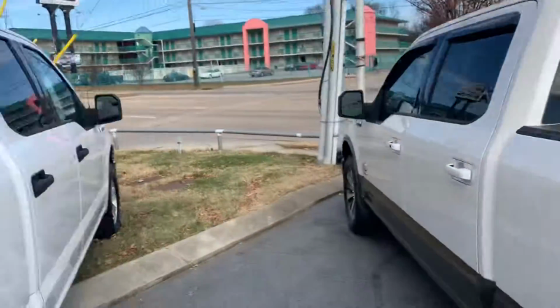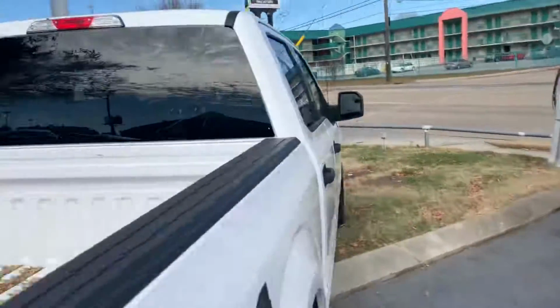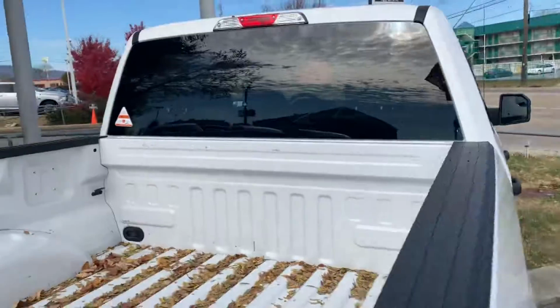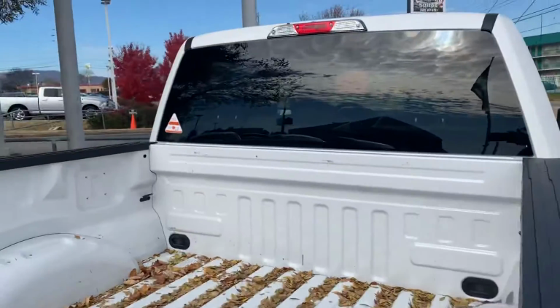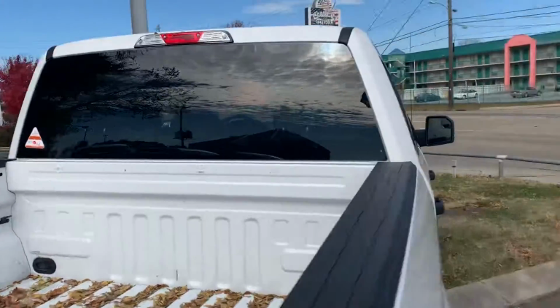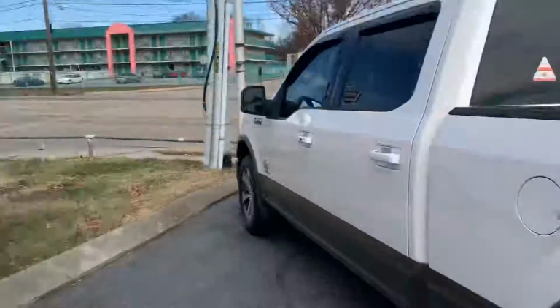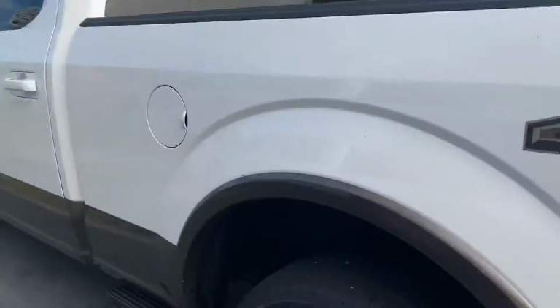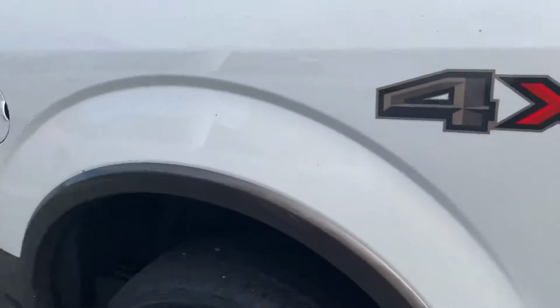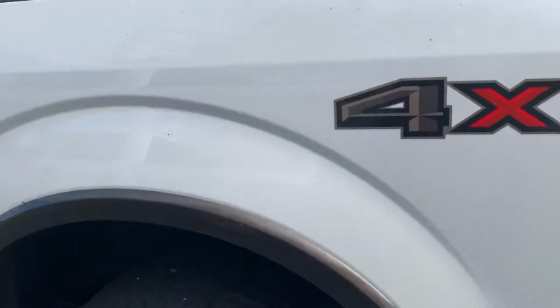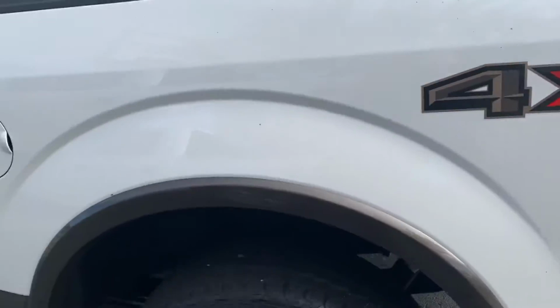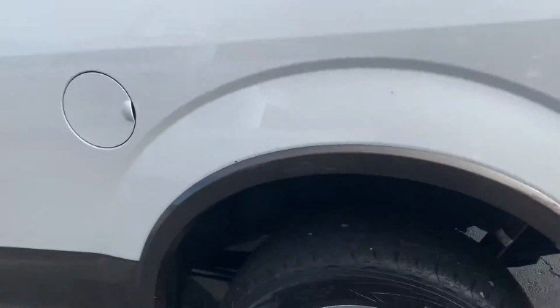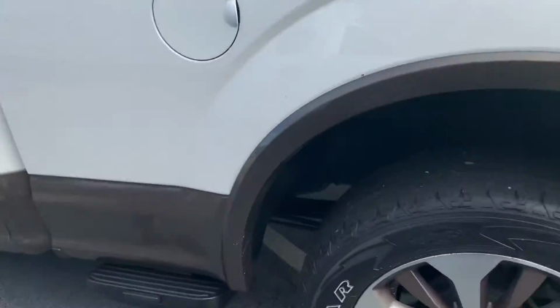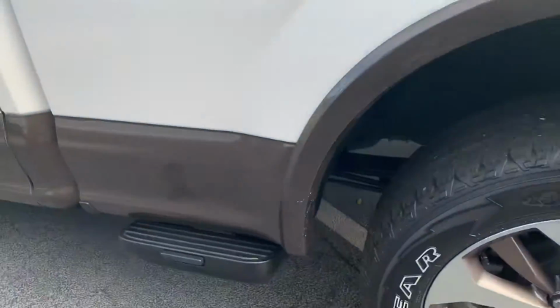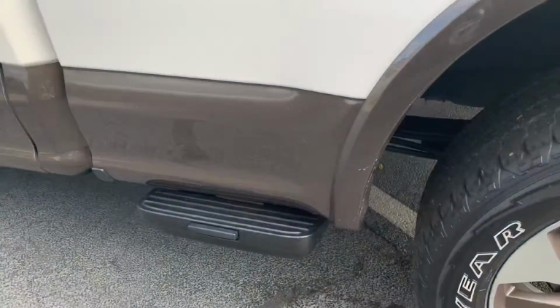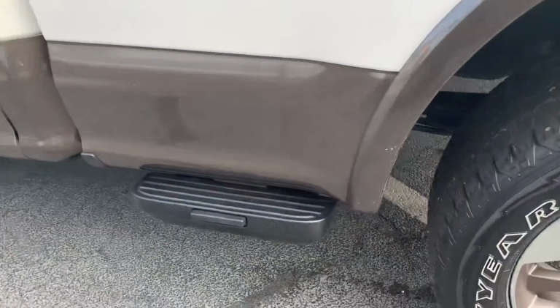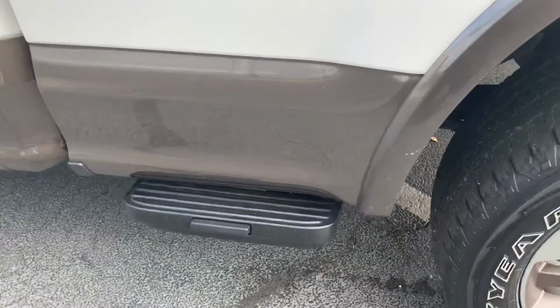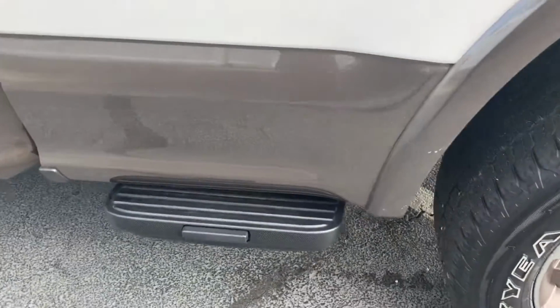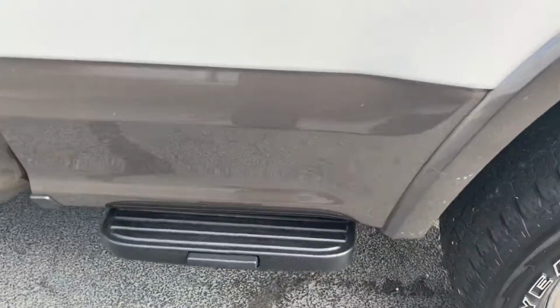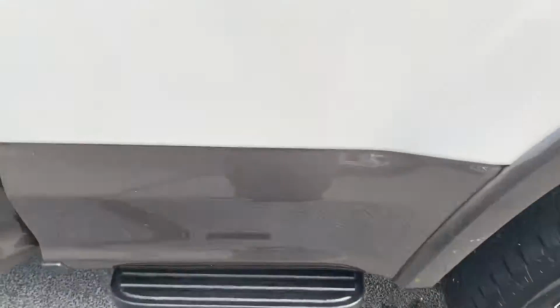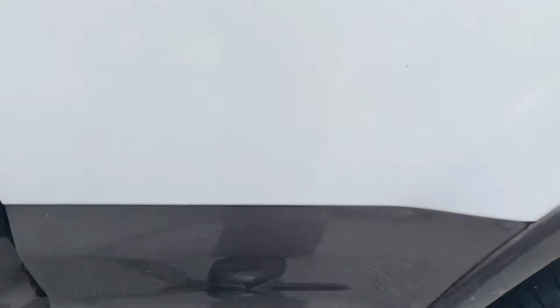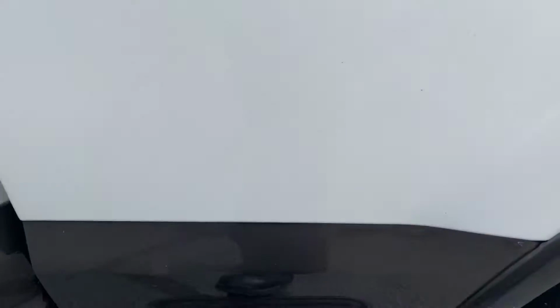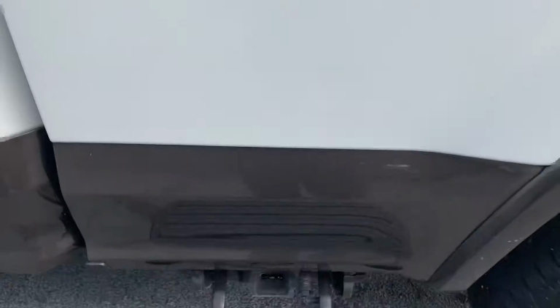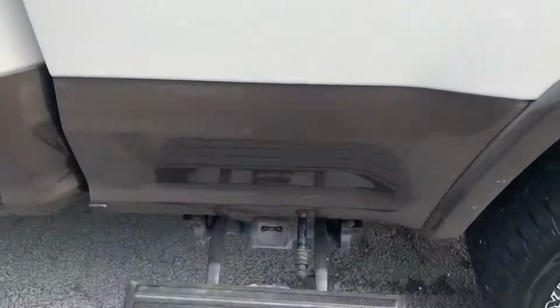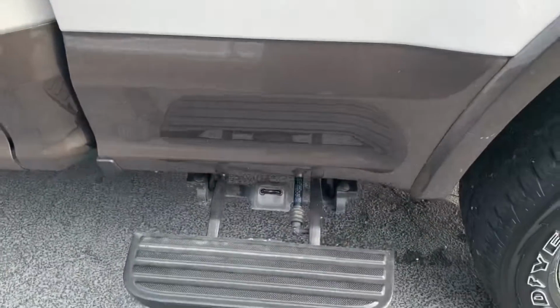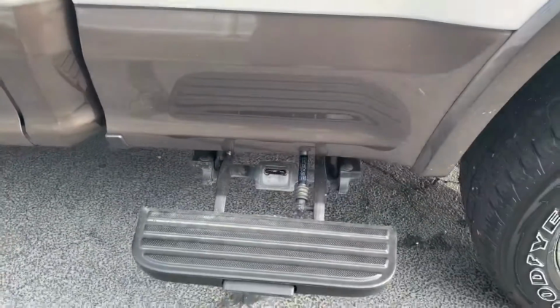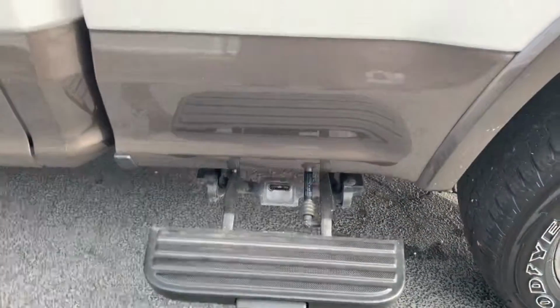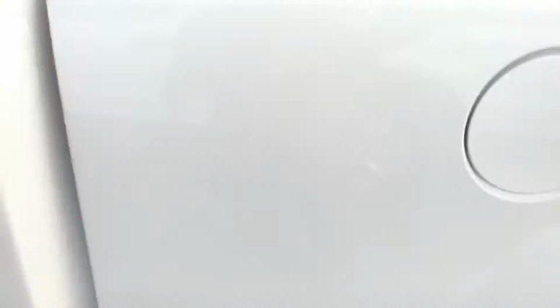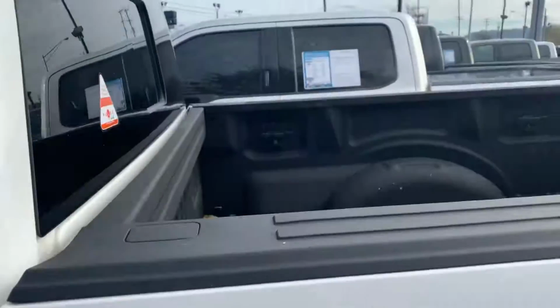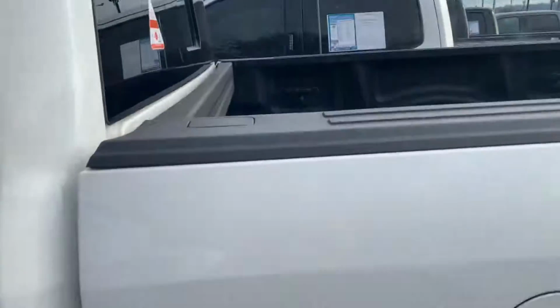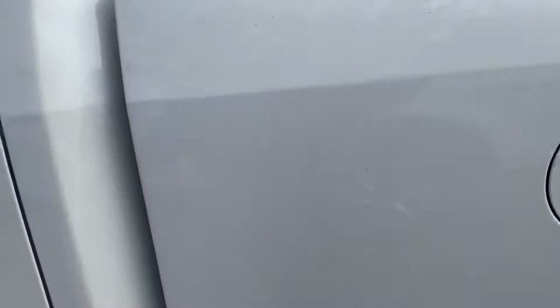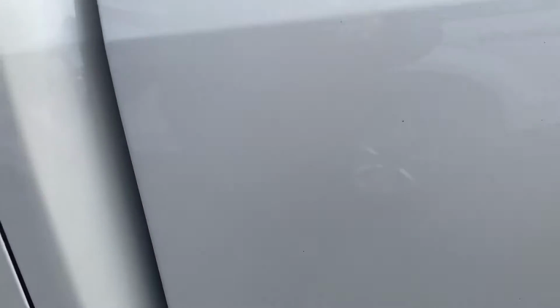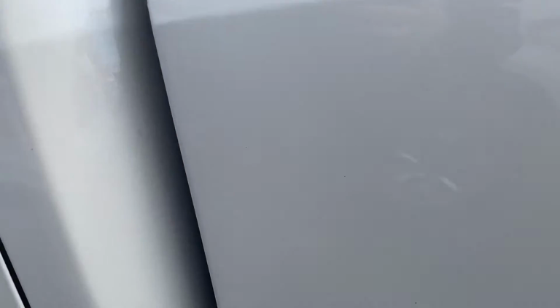We have it installed on all of our vehicles just for safety. You also have the bedside steps, which allow you to get up in and out of the bed easier.